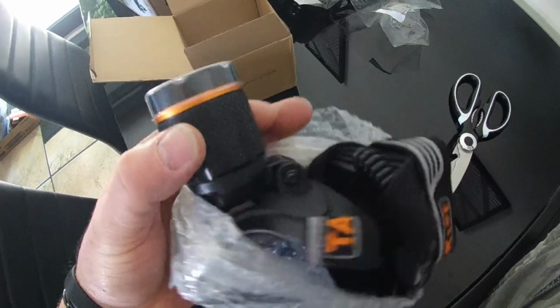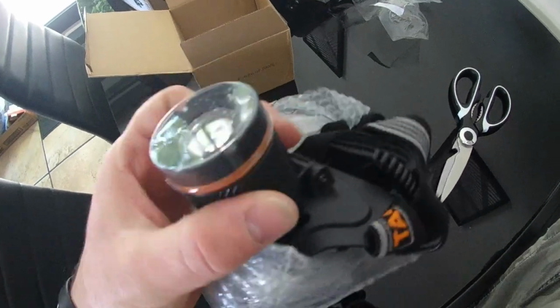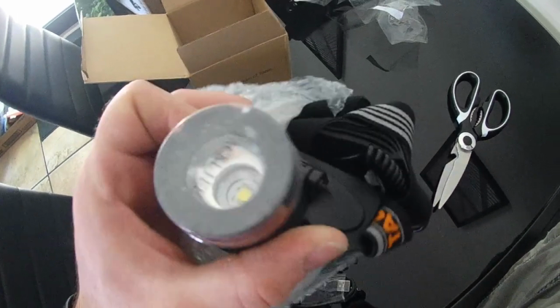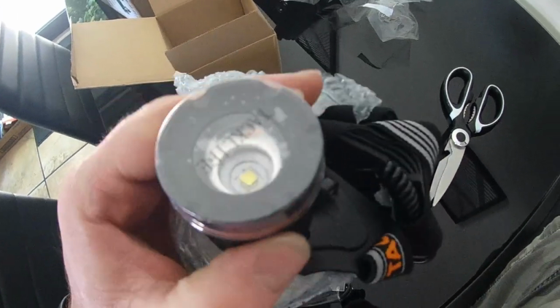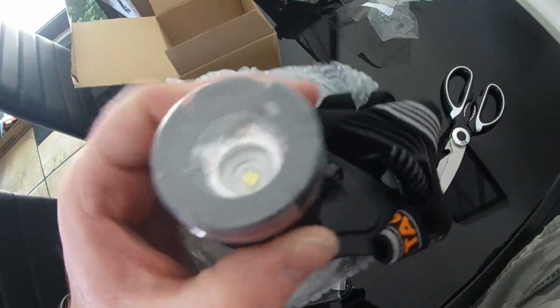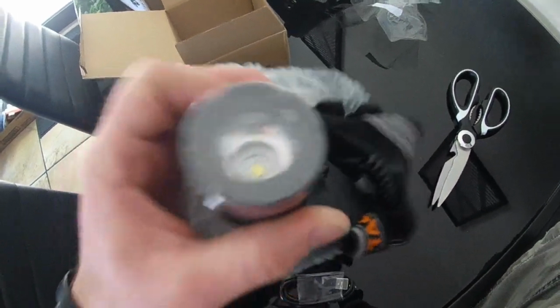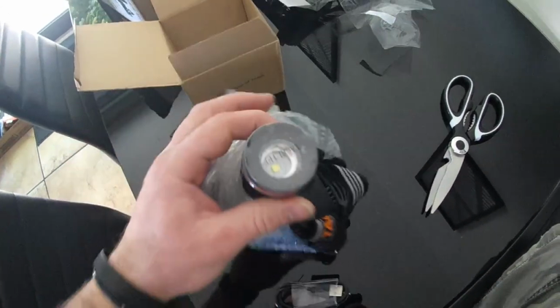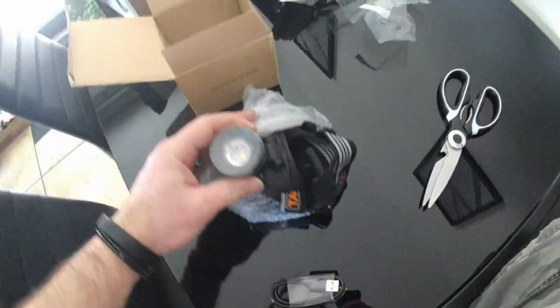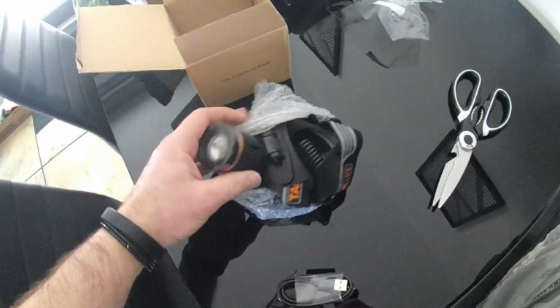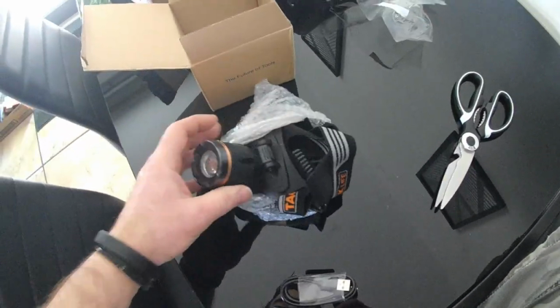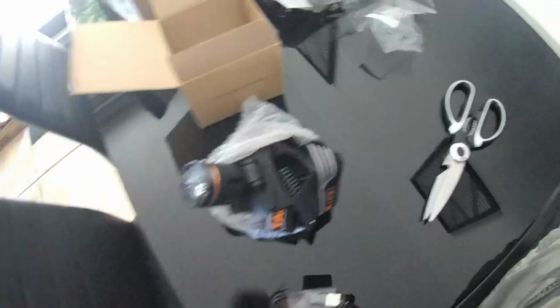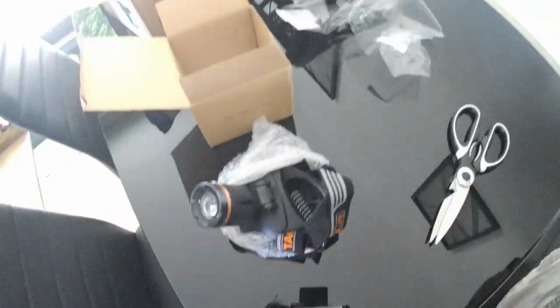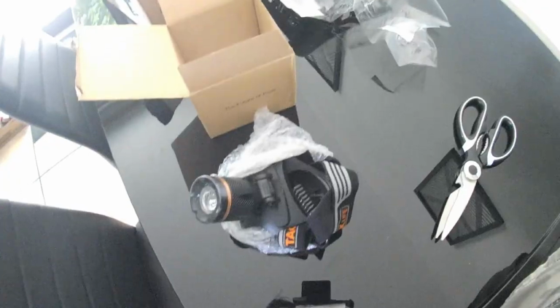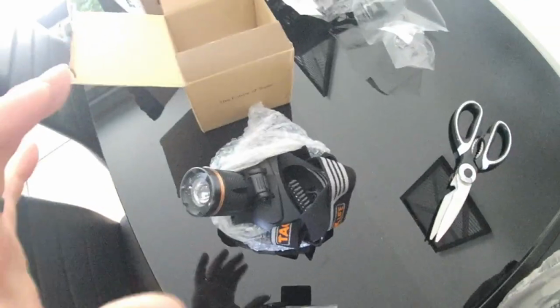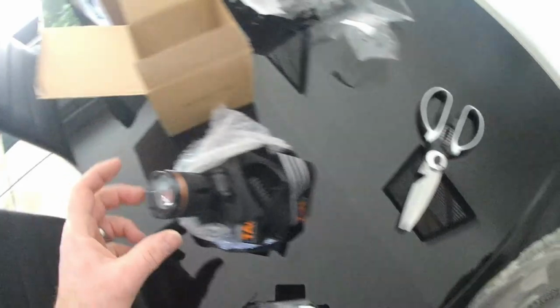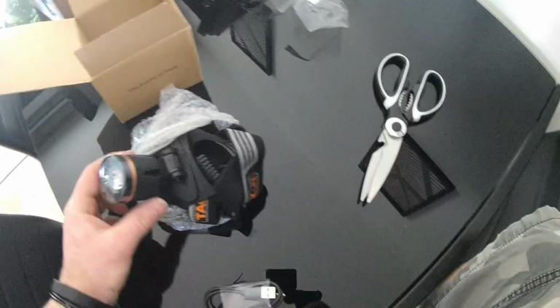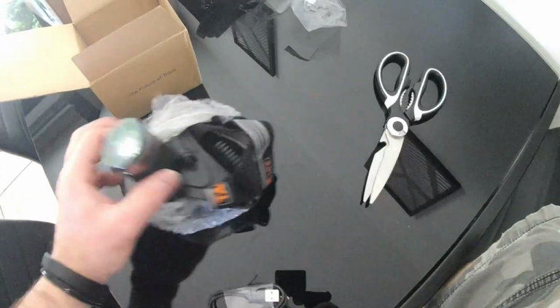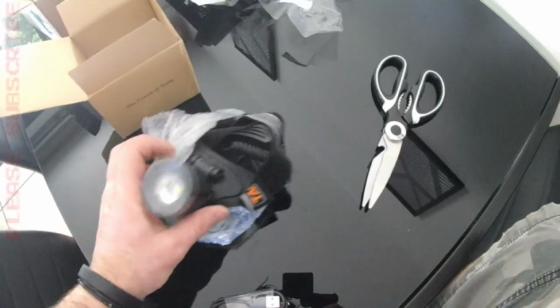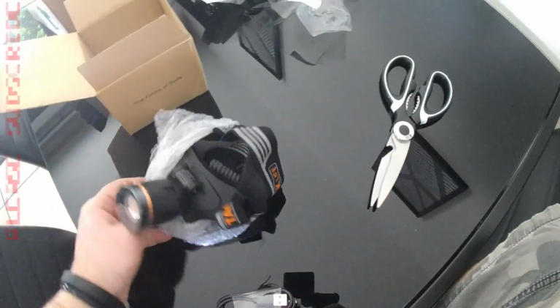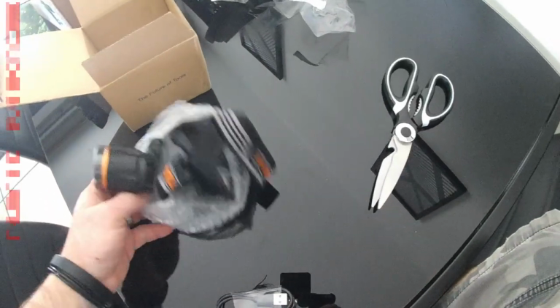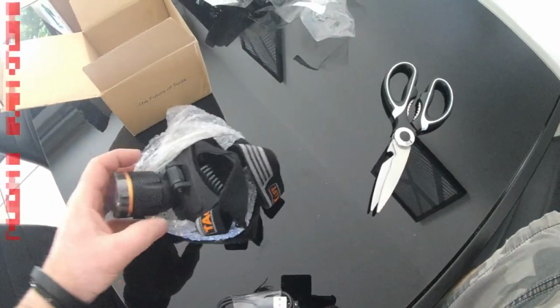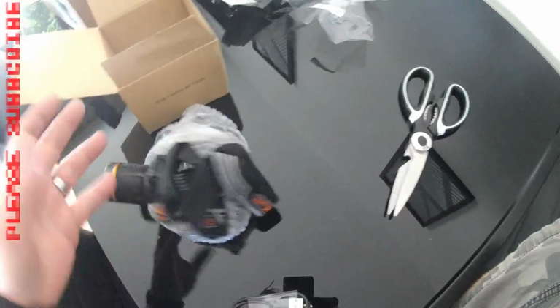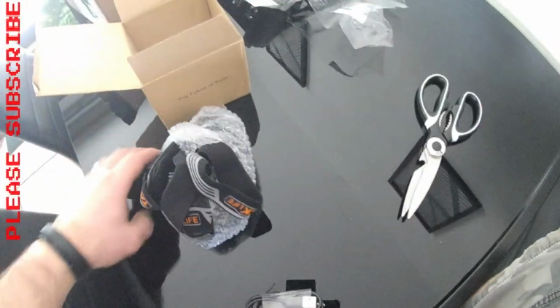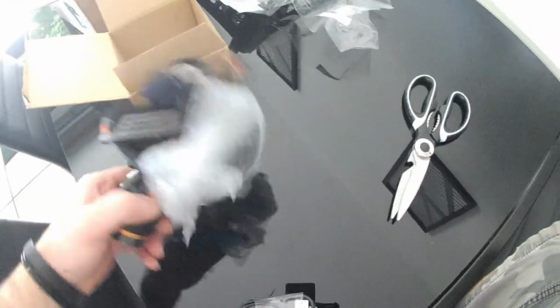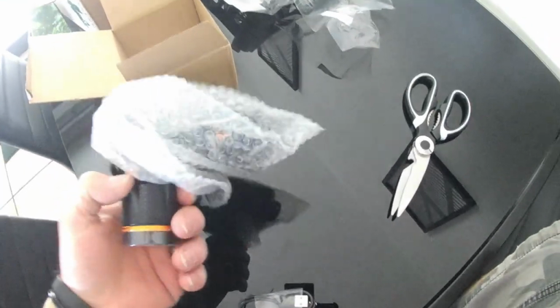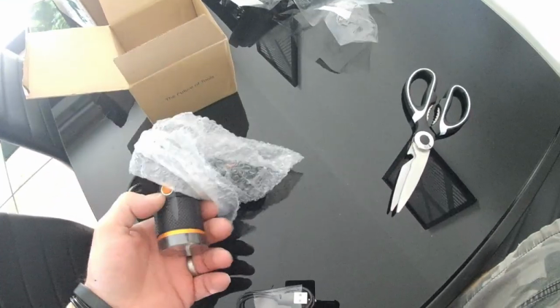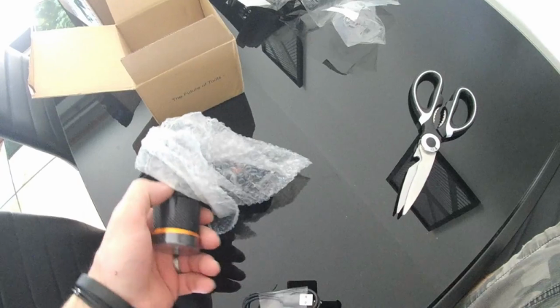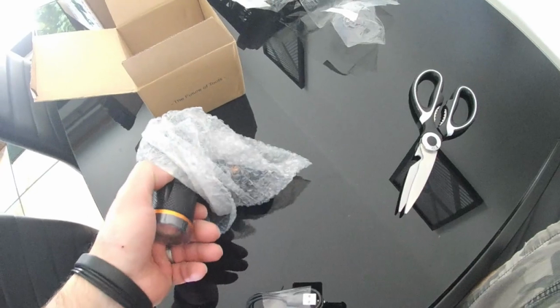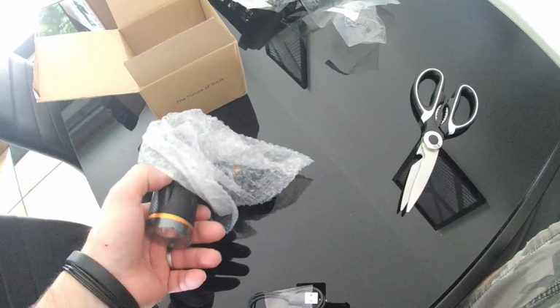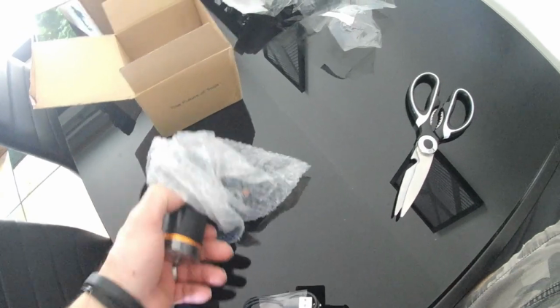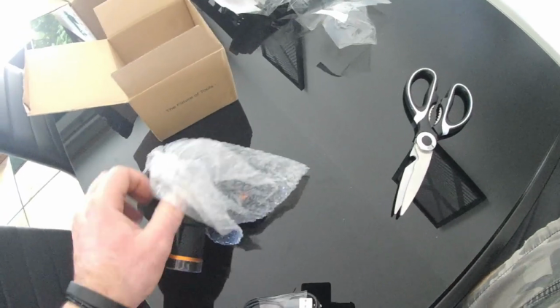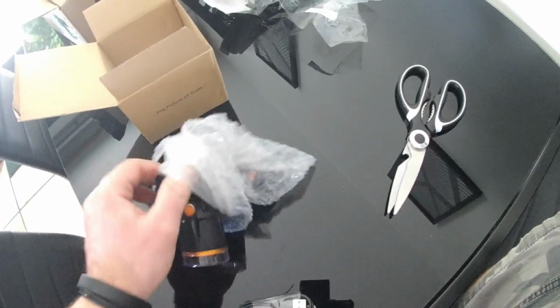It has adjustments to make the LED more like a spotlight or just broader. Wow, I just can't get over this.